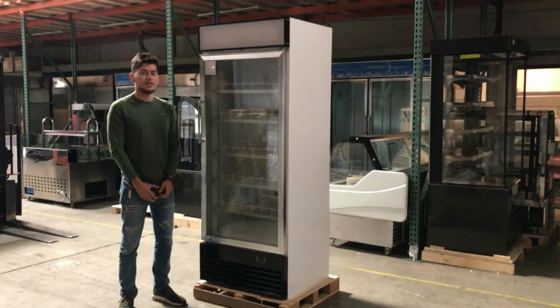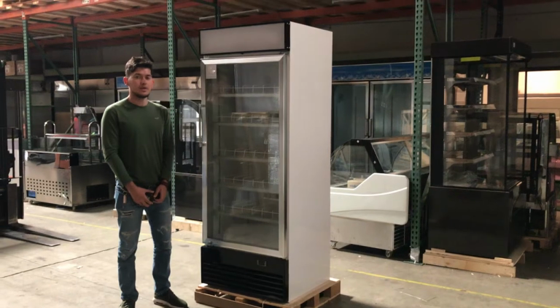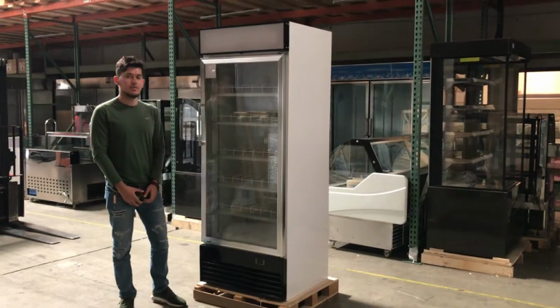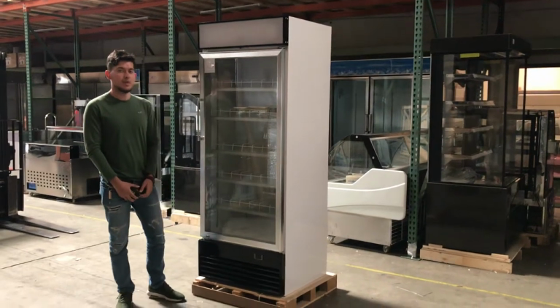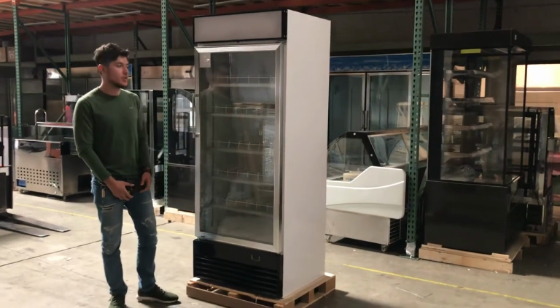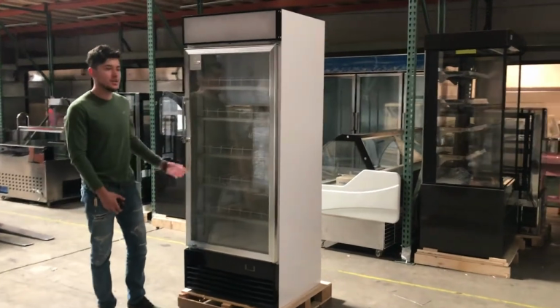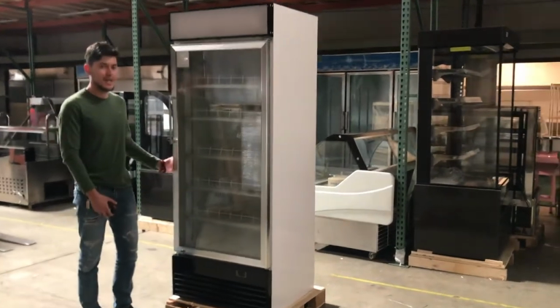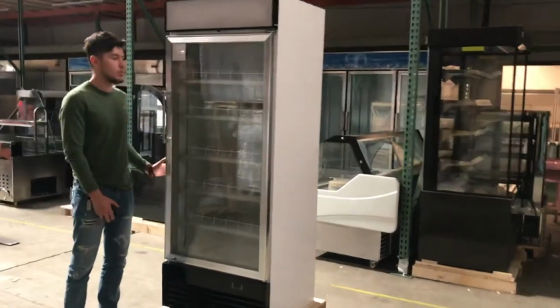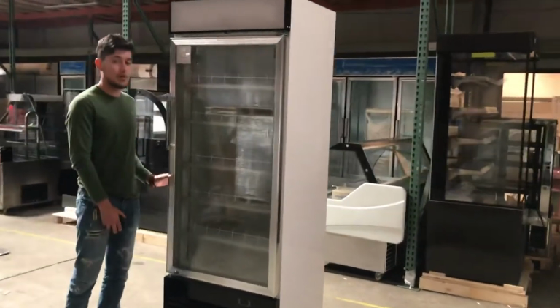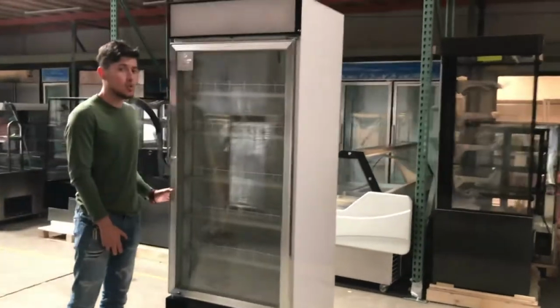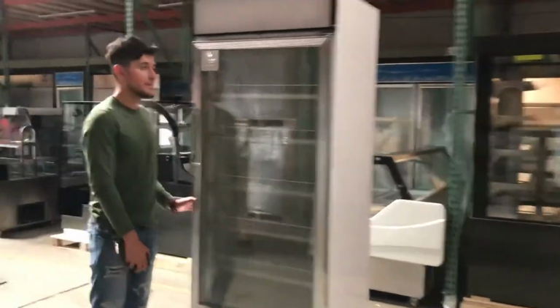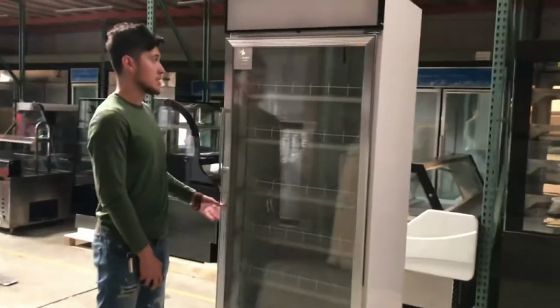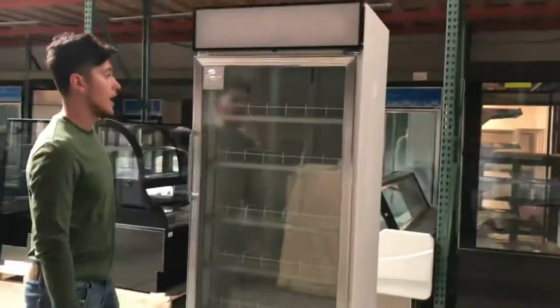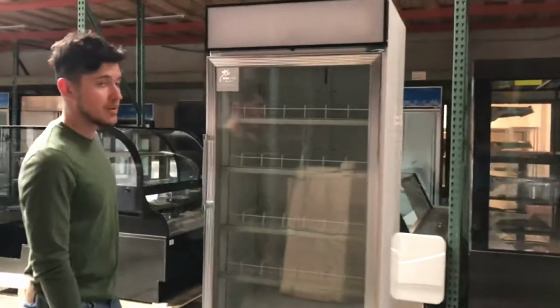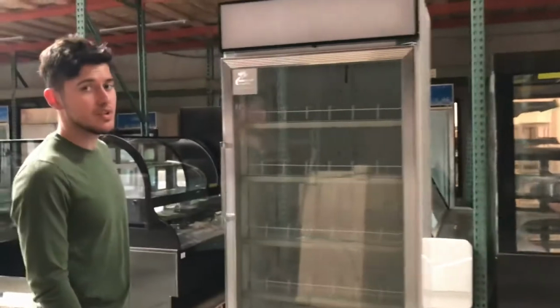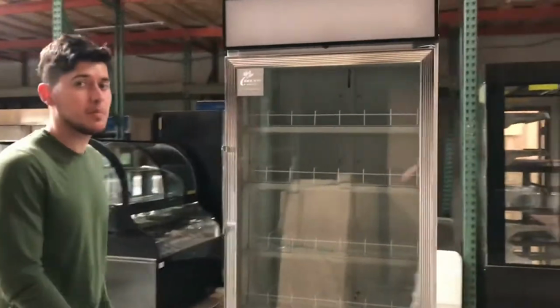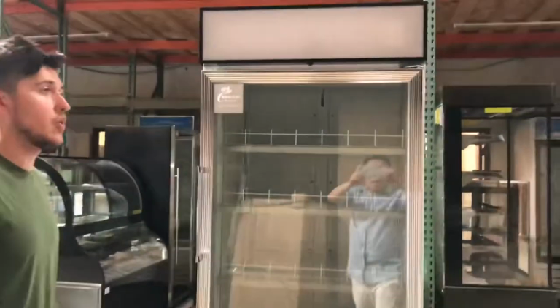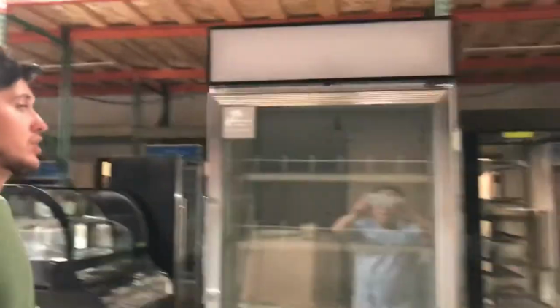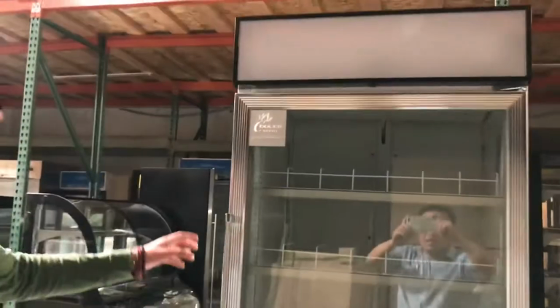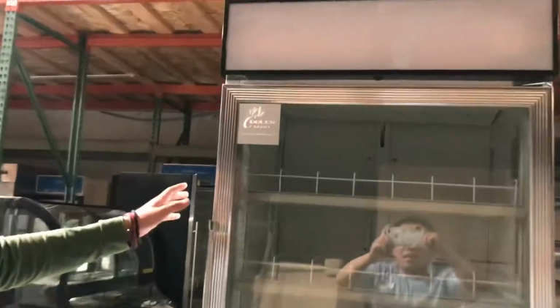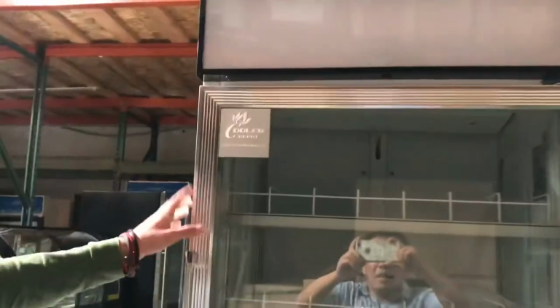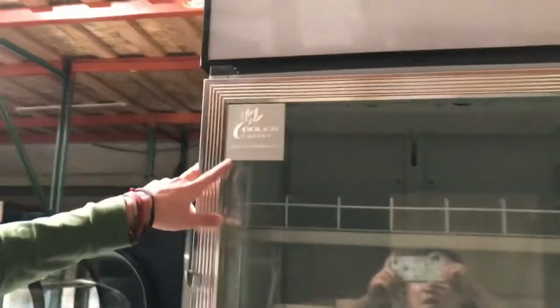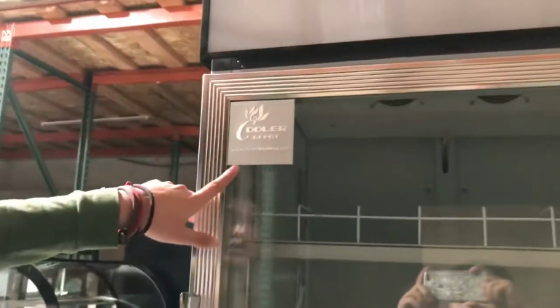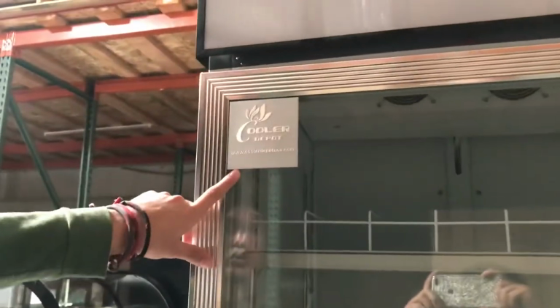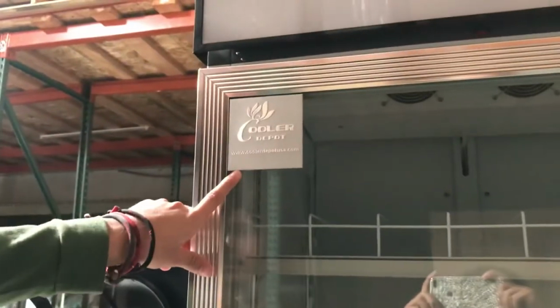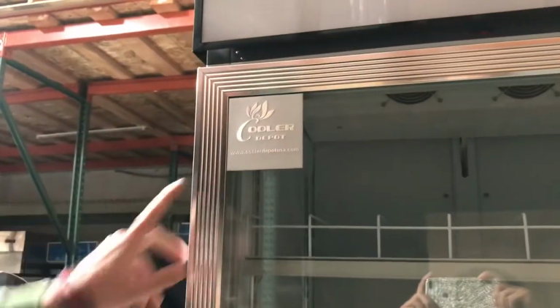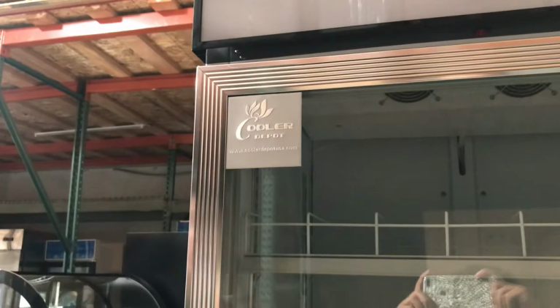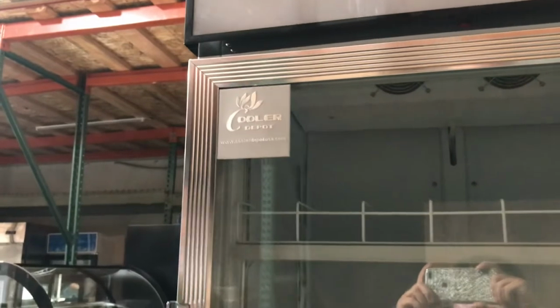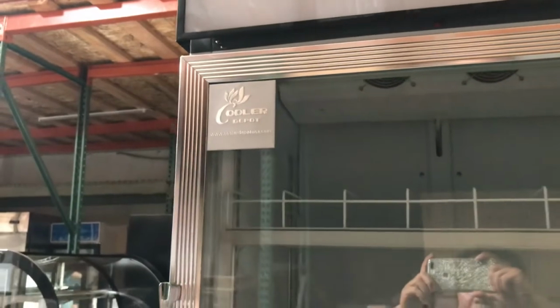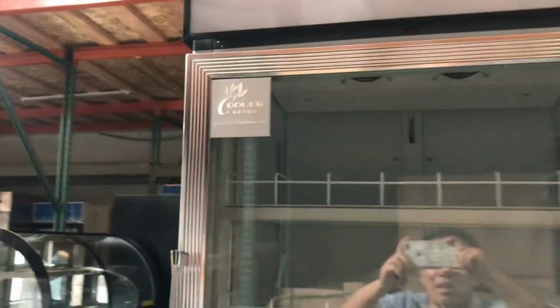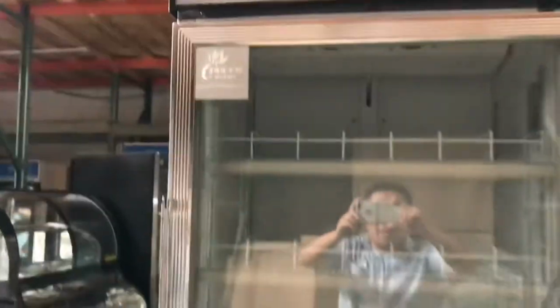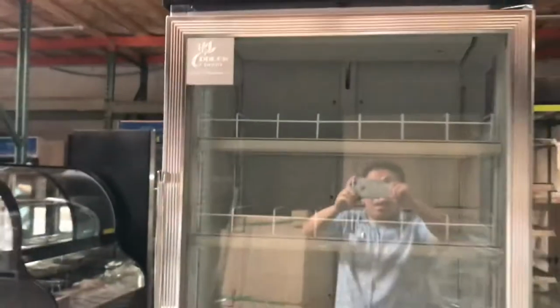Today we're going to demonstrate our brand new one glass door bottle coolers. The brand on this unit is our own brand called Cooler Depot. You can take a look at the logo right here in the top left corner.